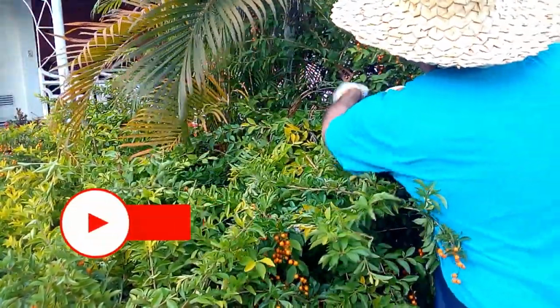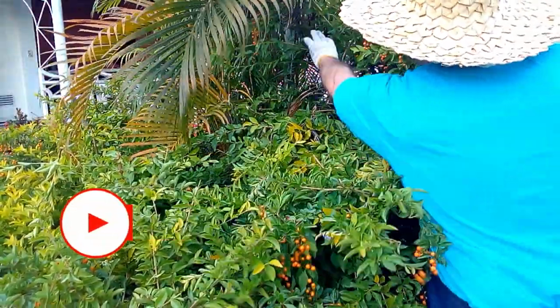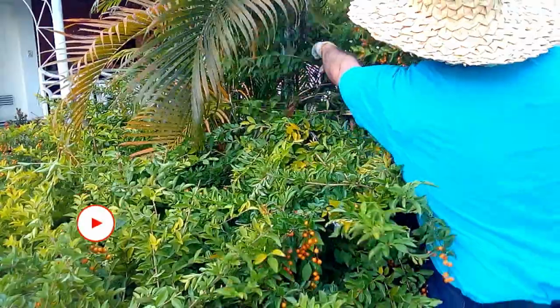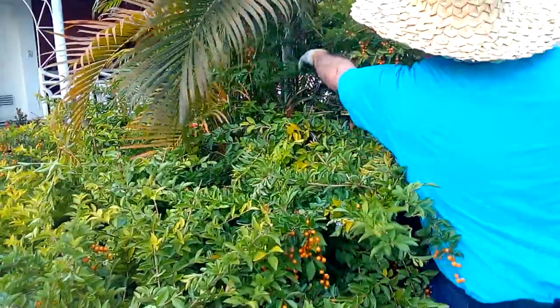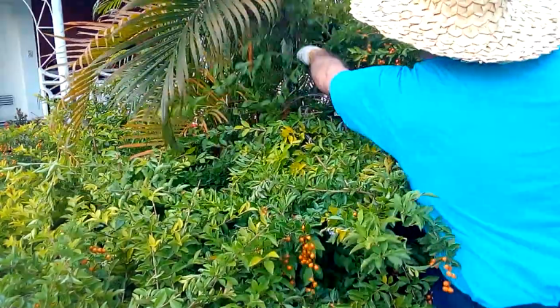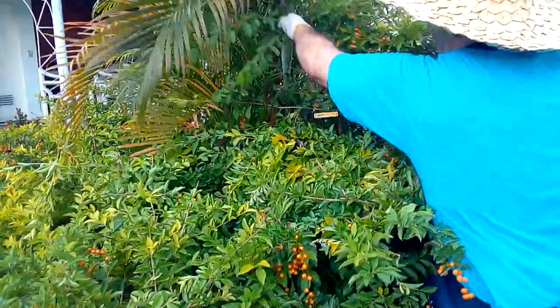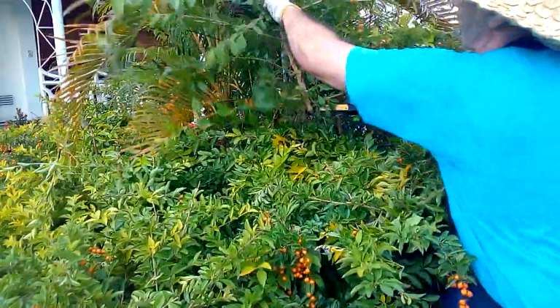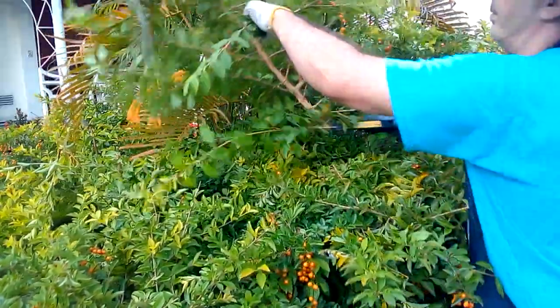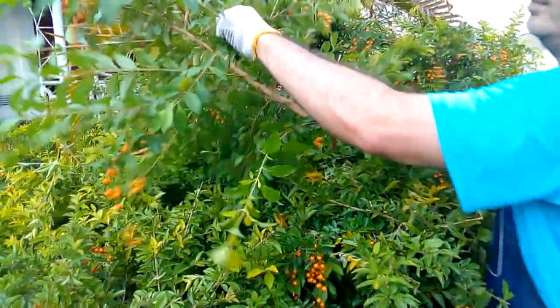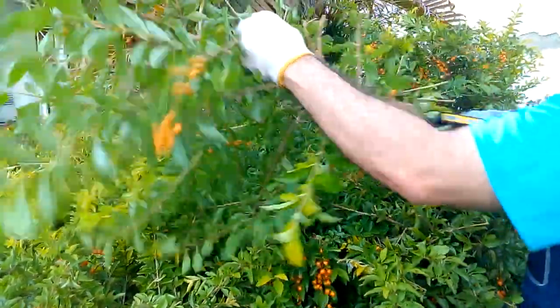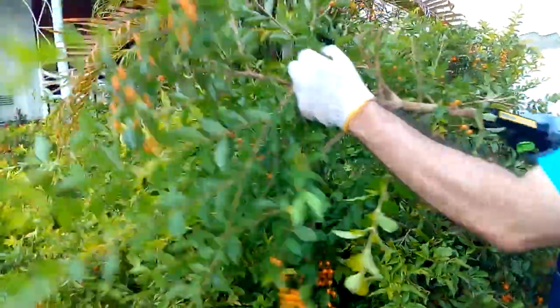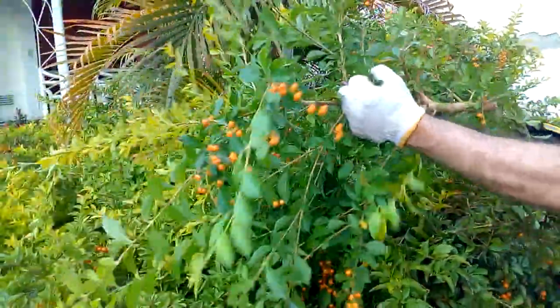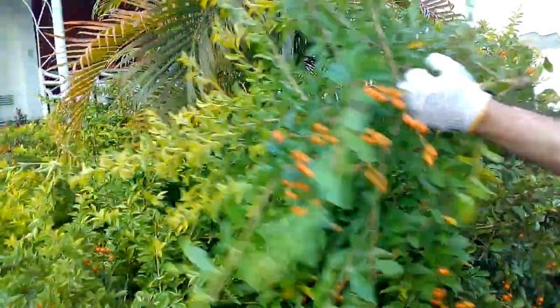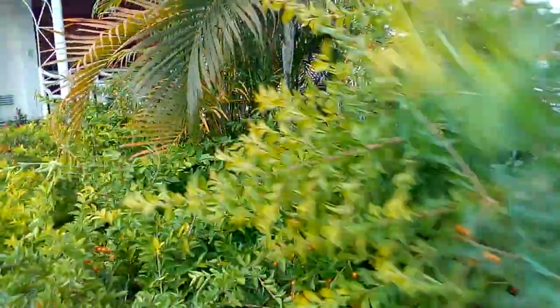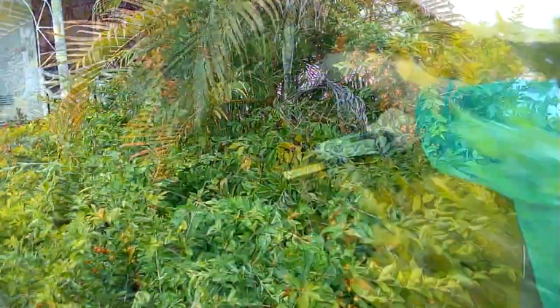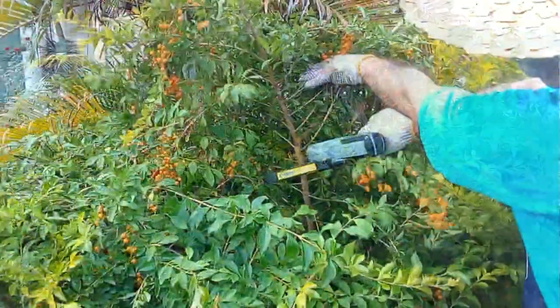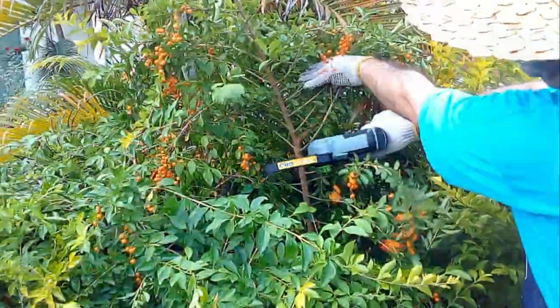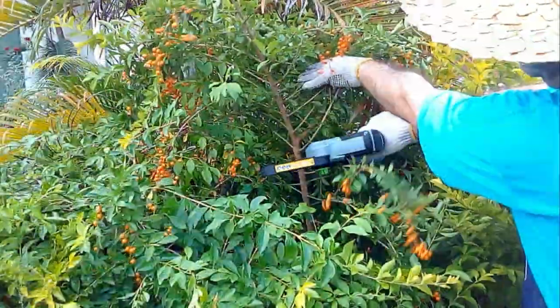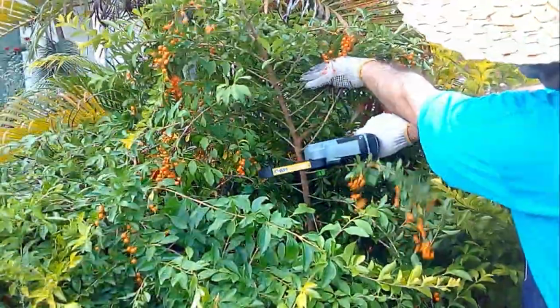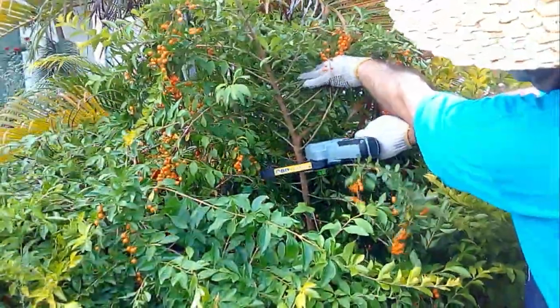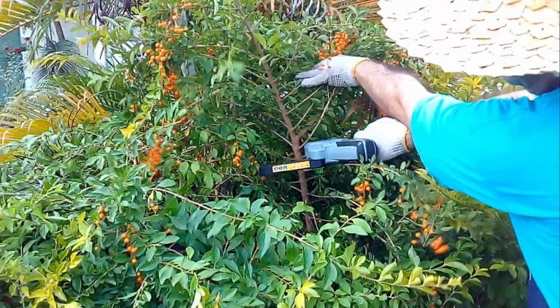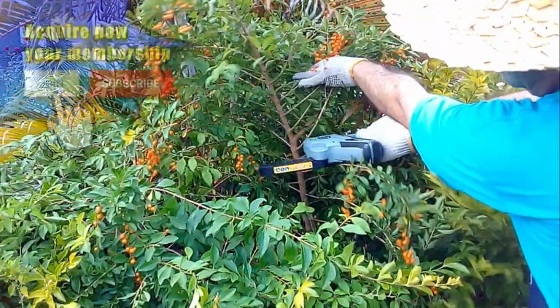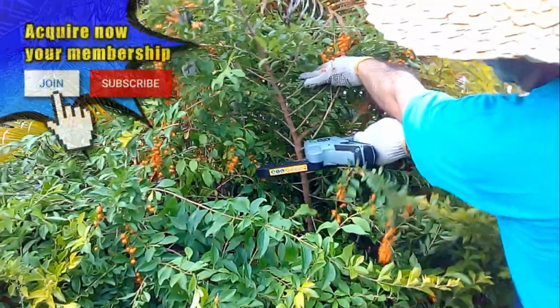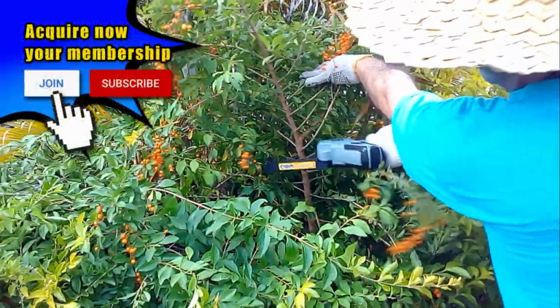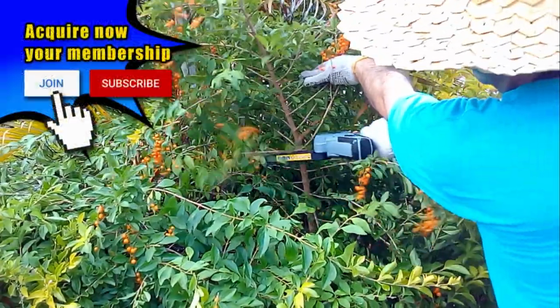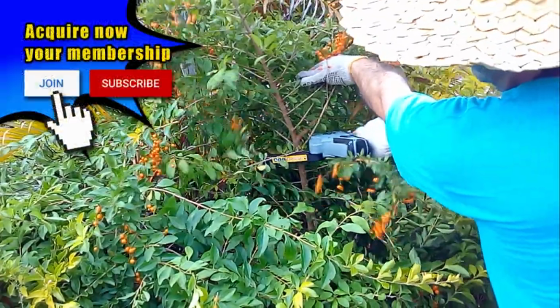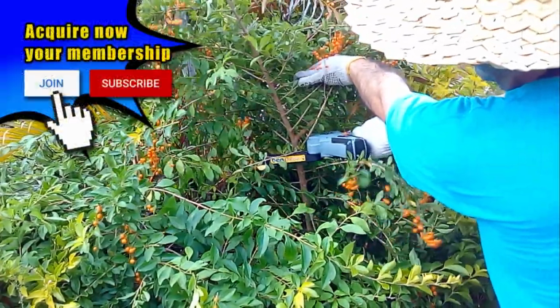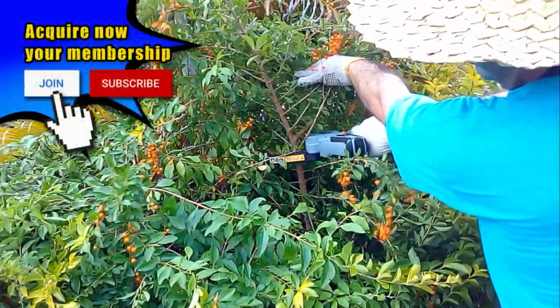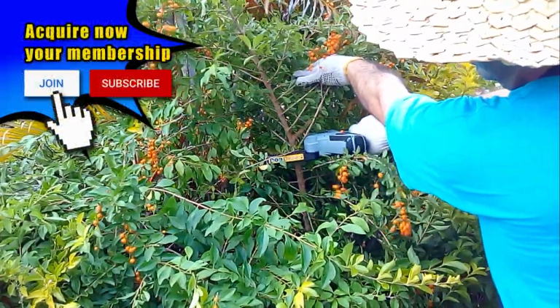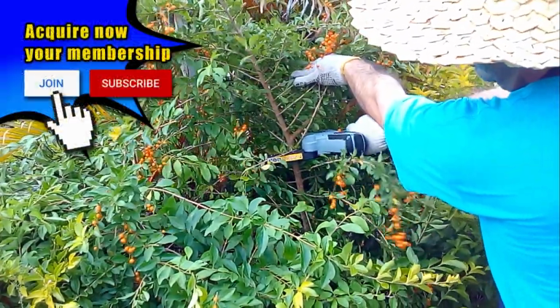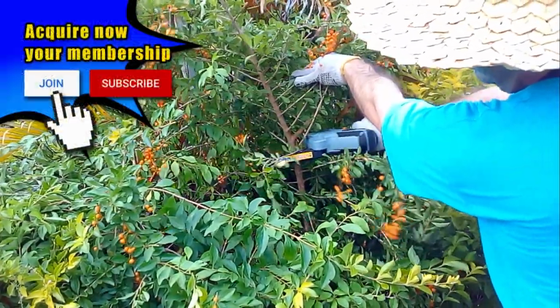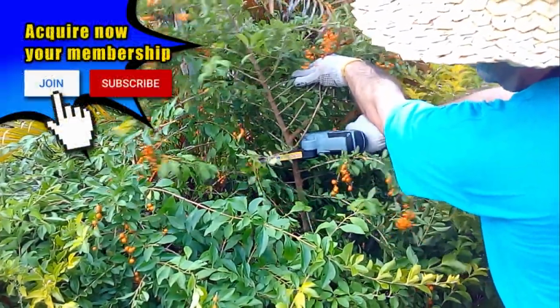It is also very useful for cutting thick branches when we are pruning smaller plants, that's why I consider it an important tool if you like gardening.